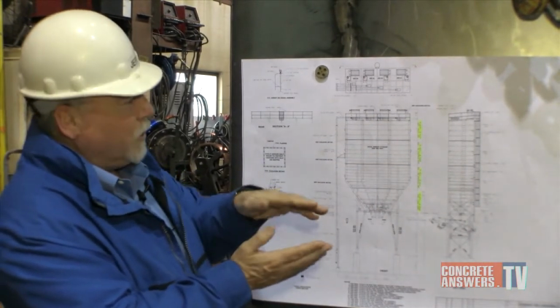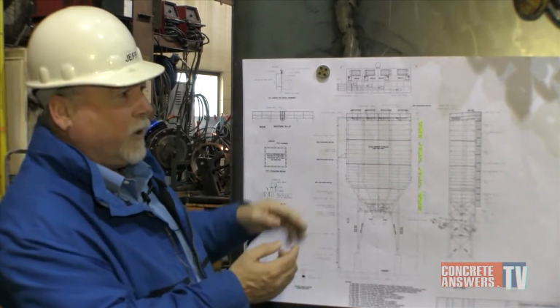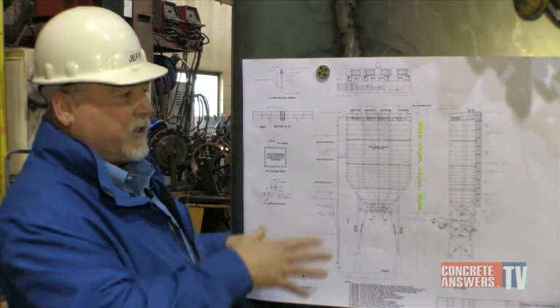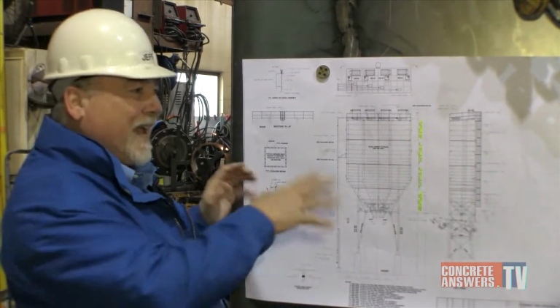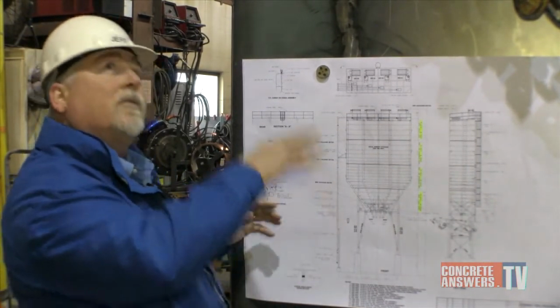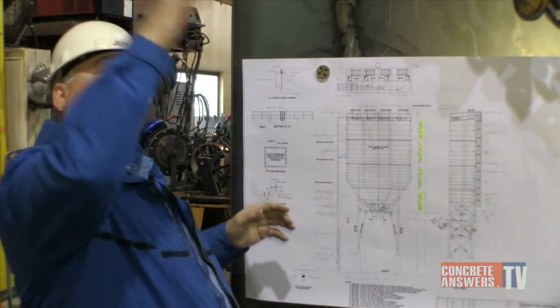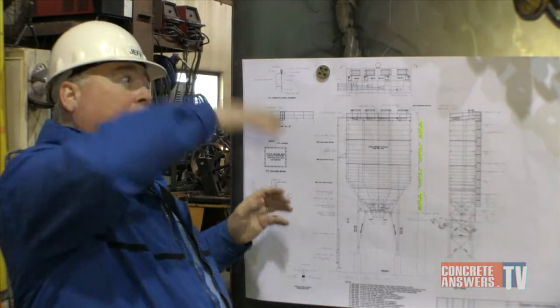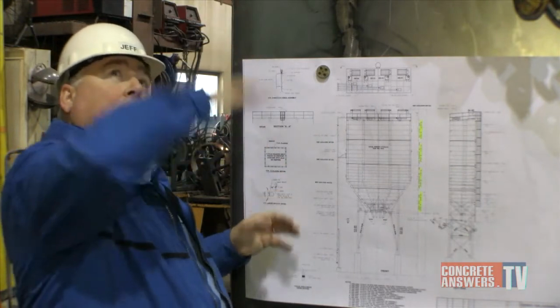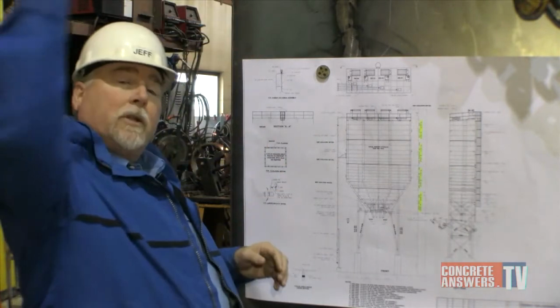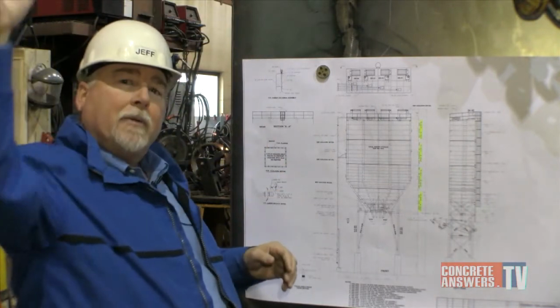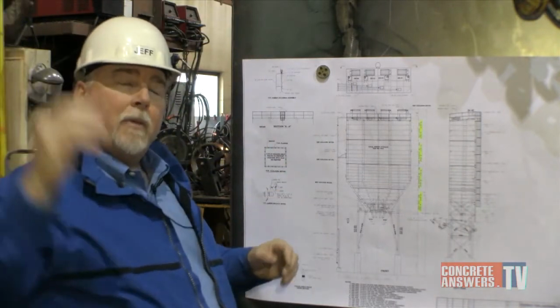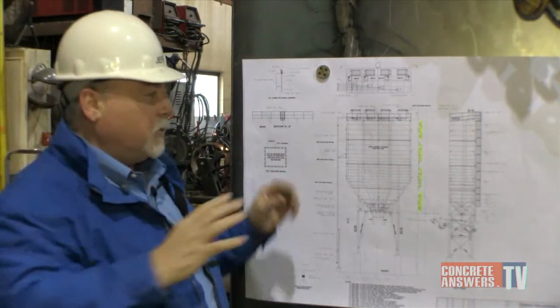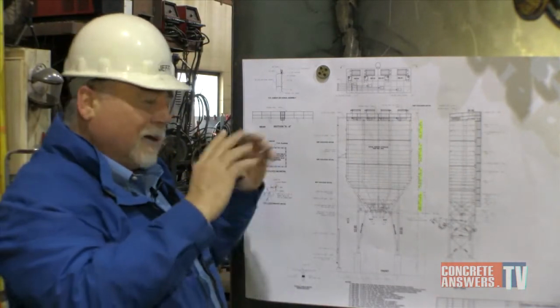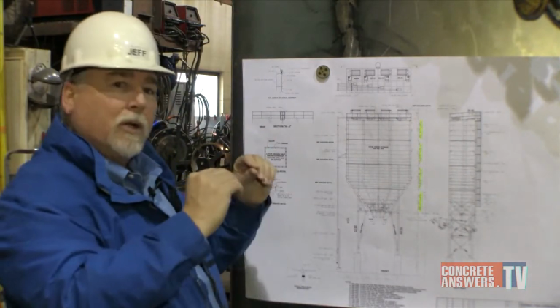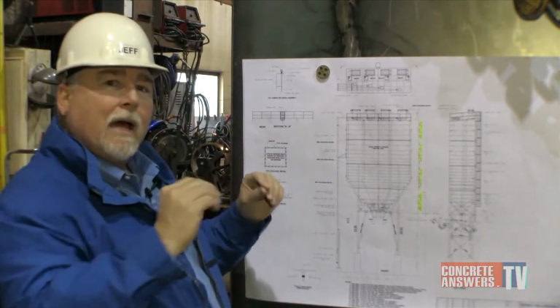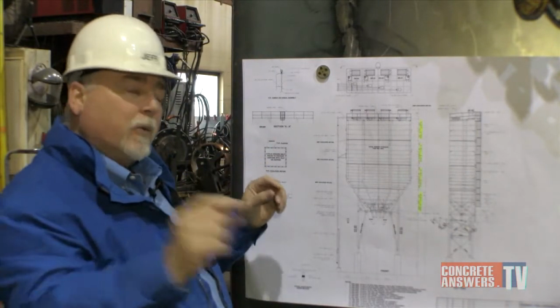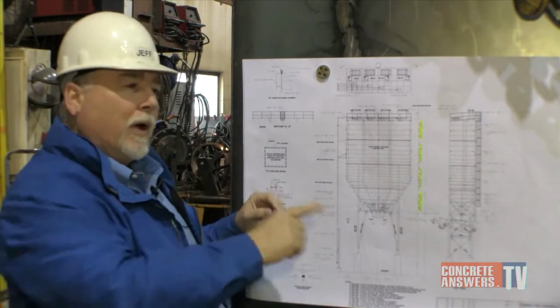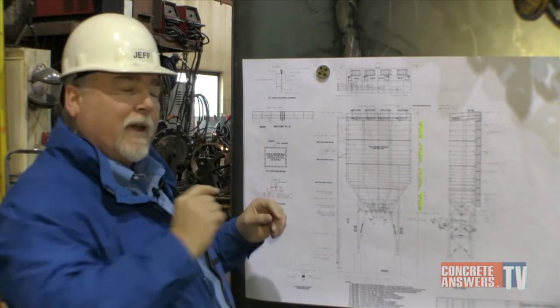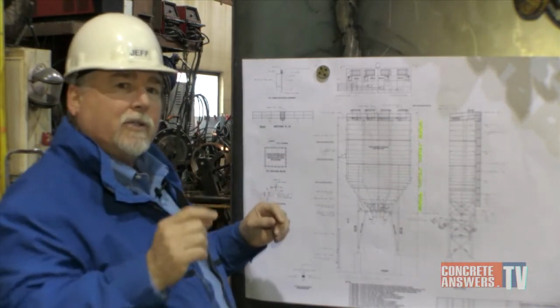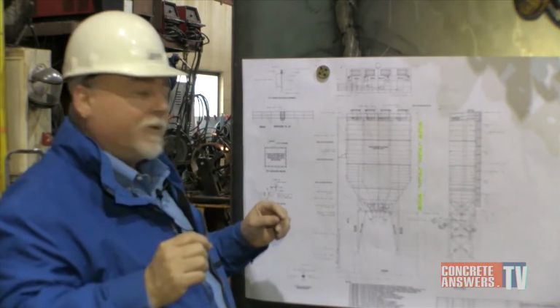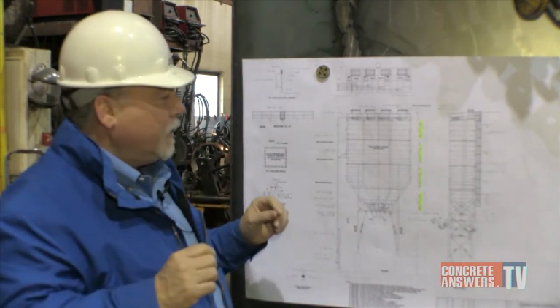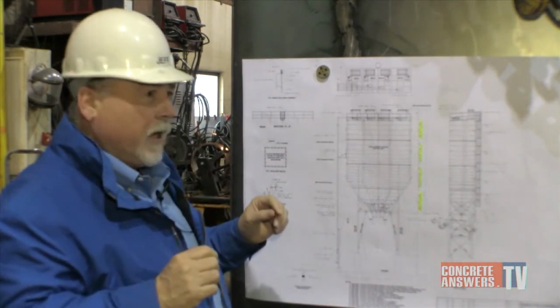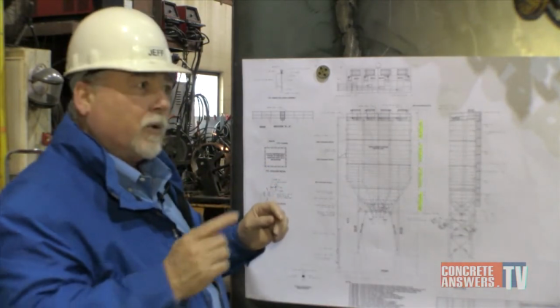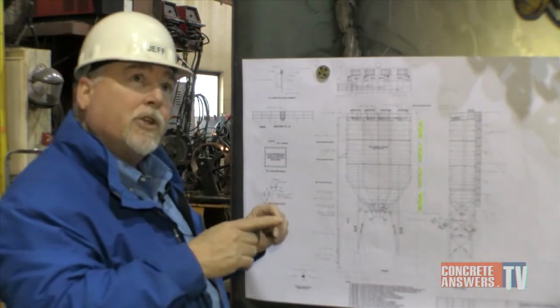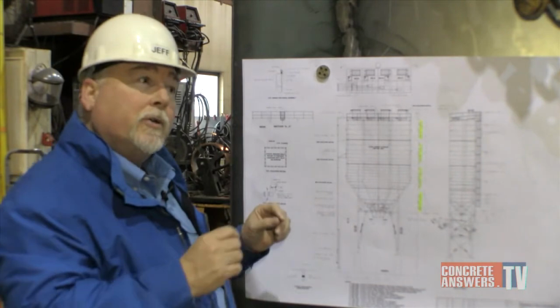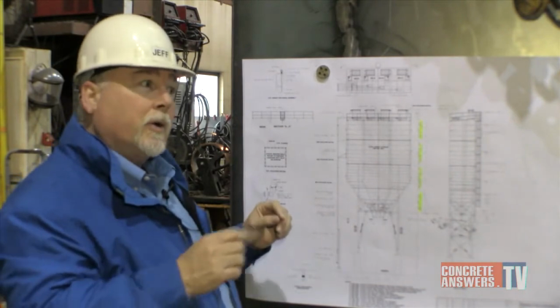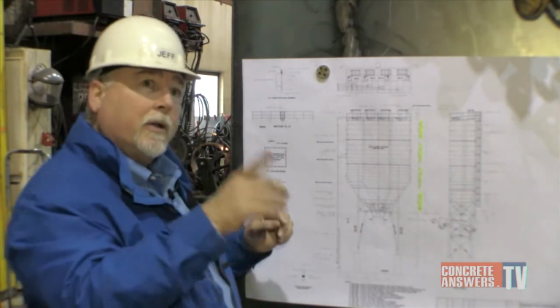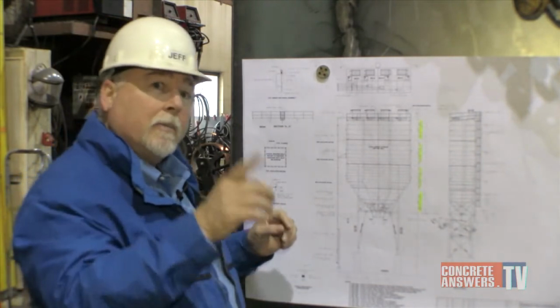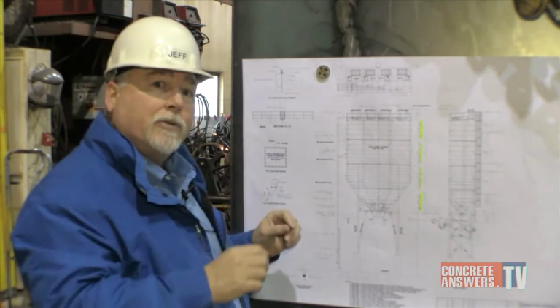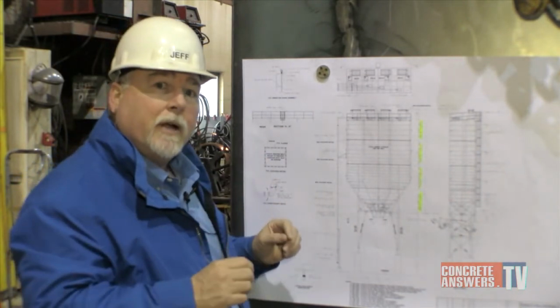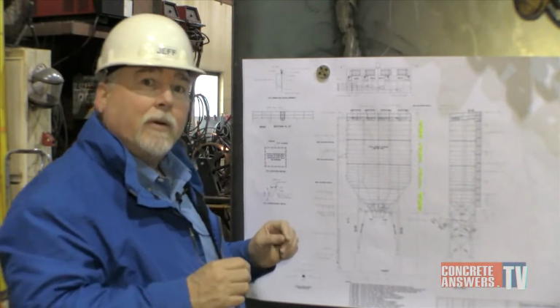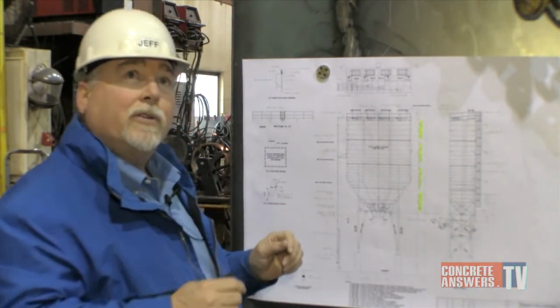We actually stack one module on top of another module, bolt them down, then we weld the flanges off. And we're going to show you on another module here how that works.